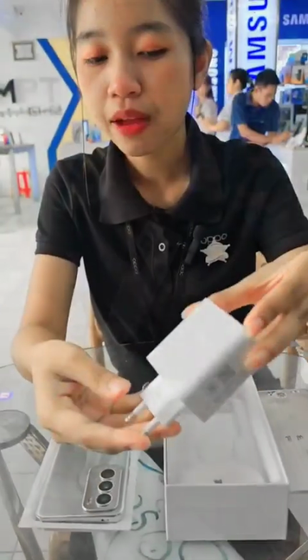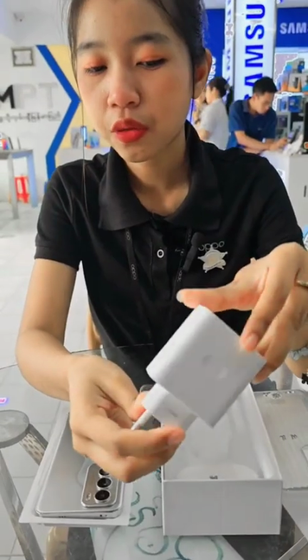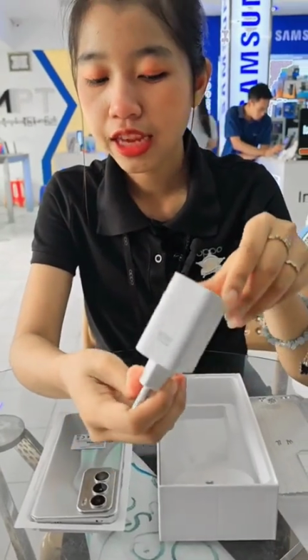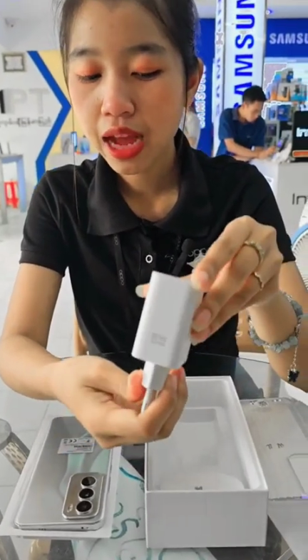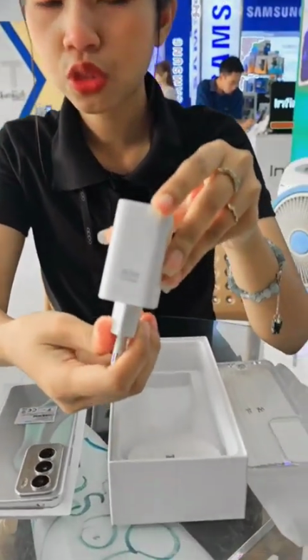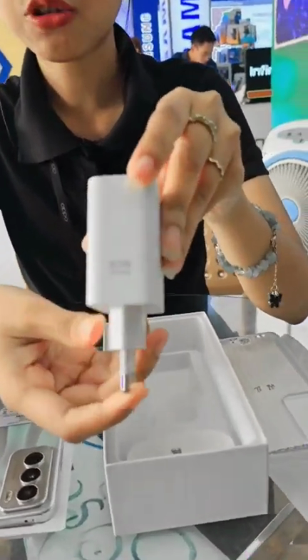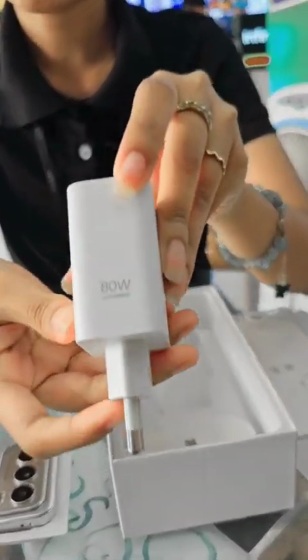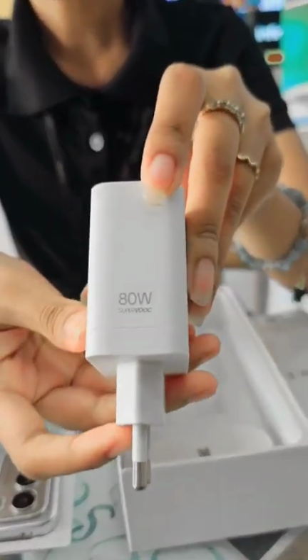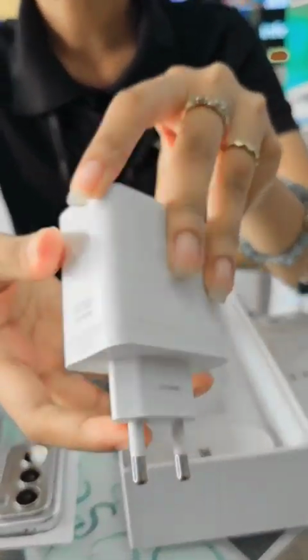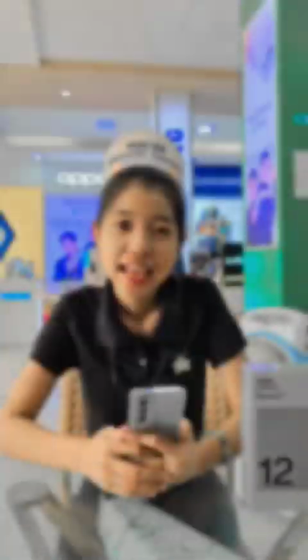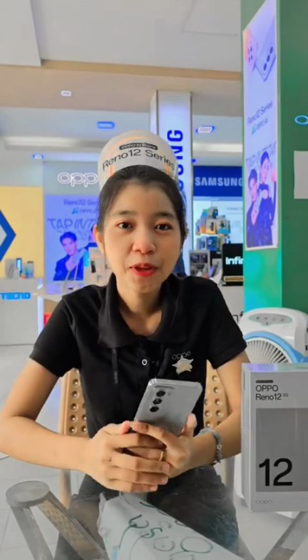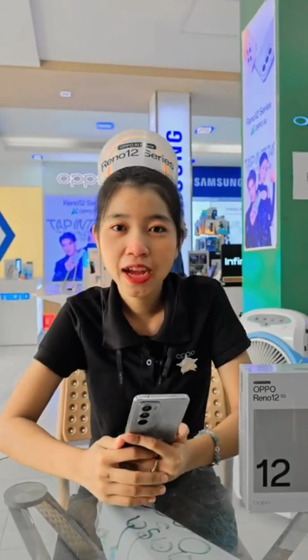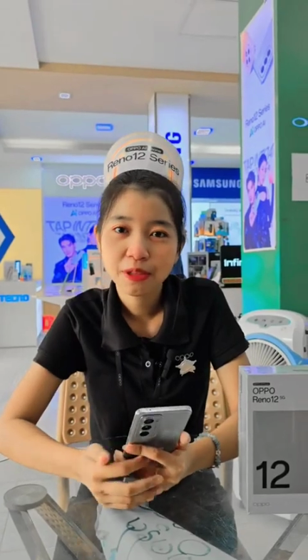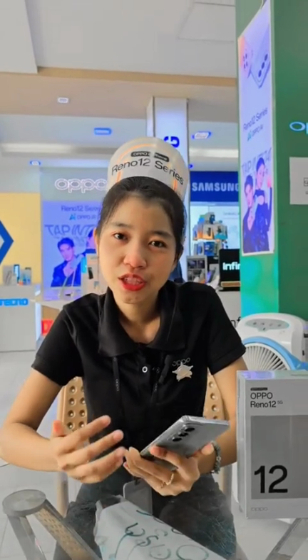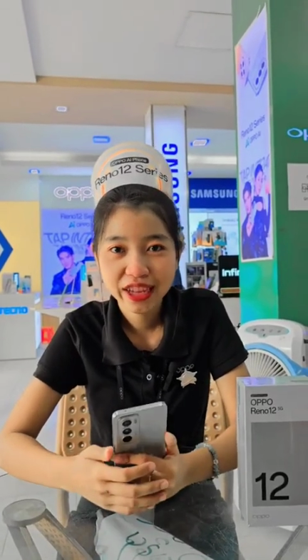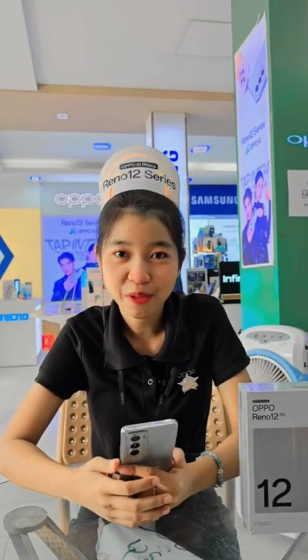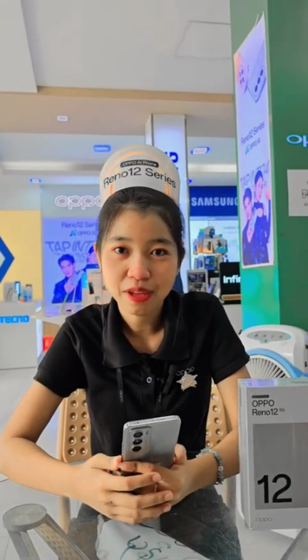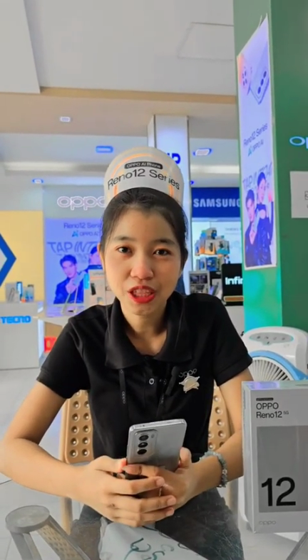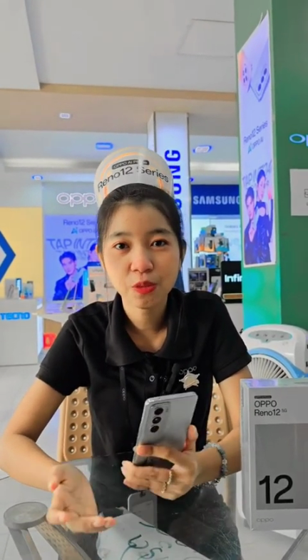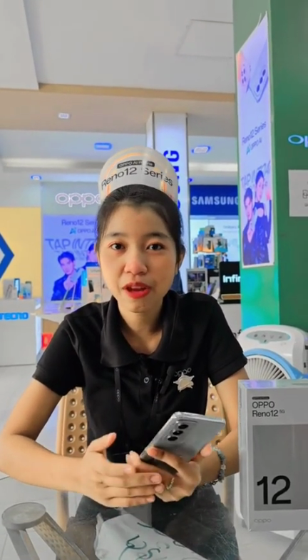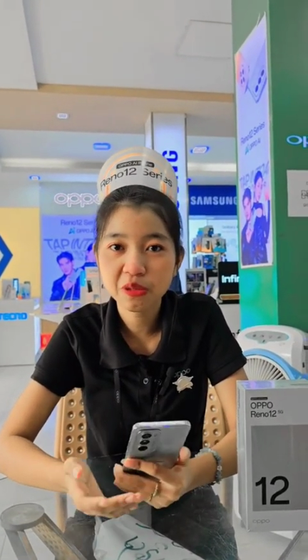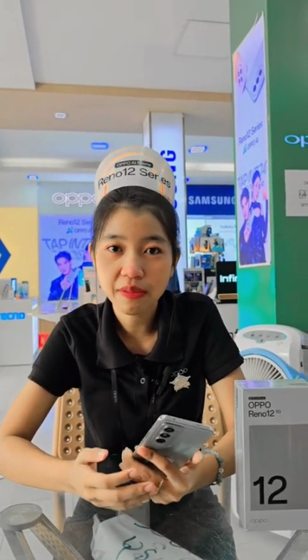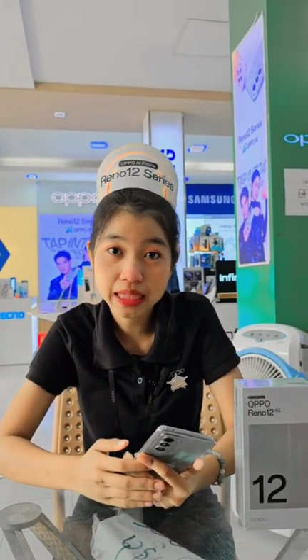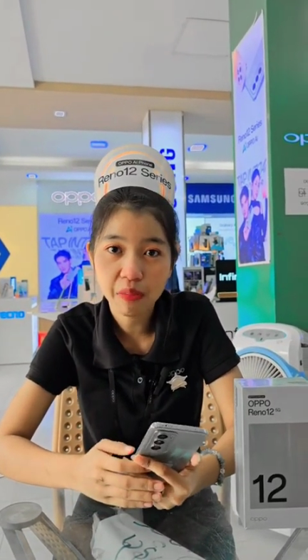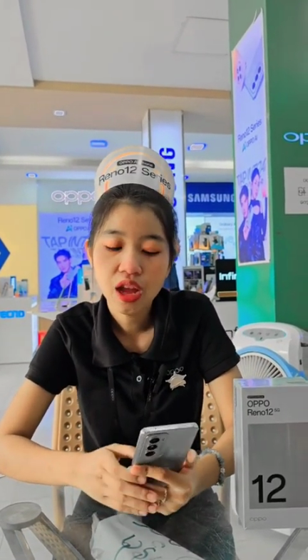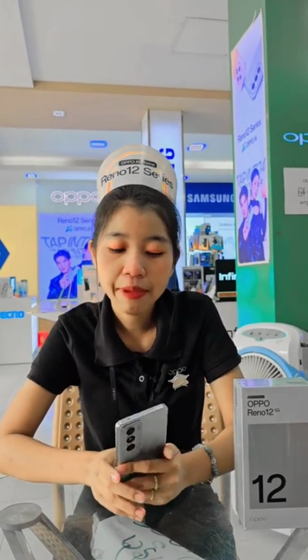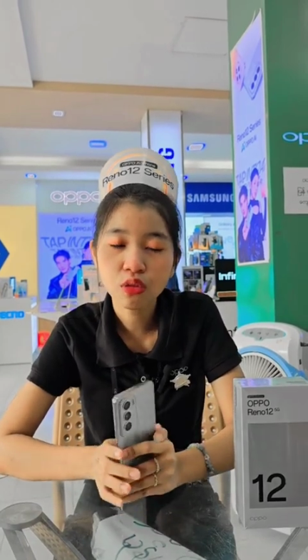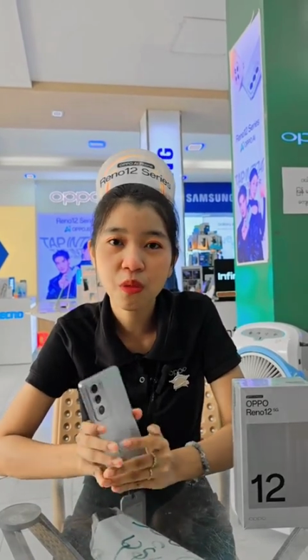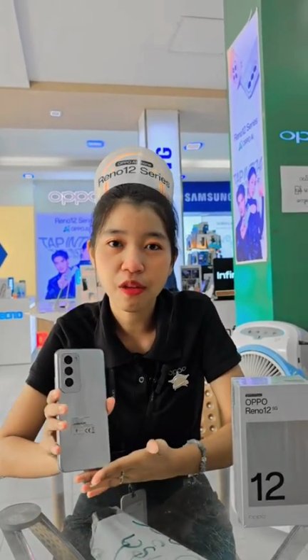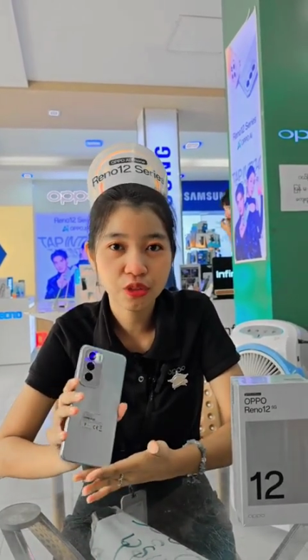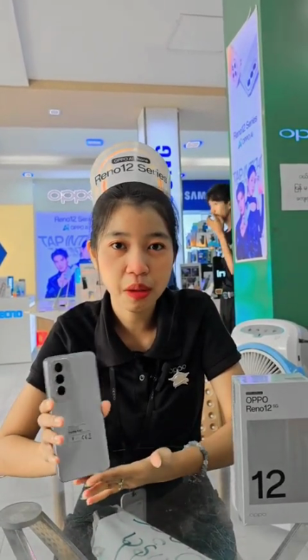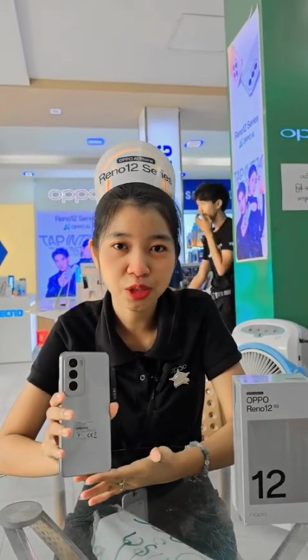SuperVIOC 181 is also available to us. In this case, we have a new solution for the camera phone. We have to know that we have a lot of time.